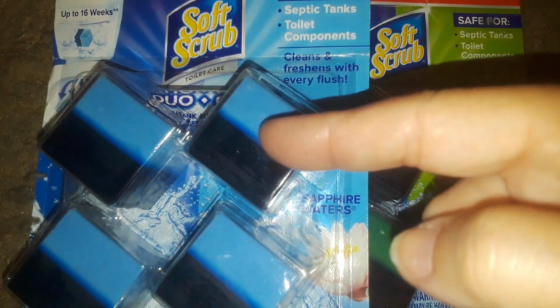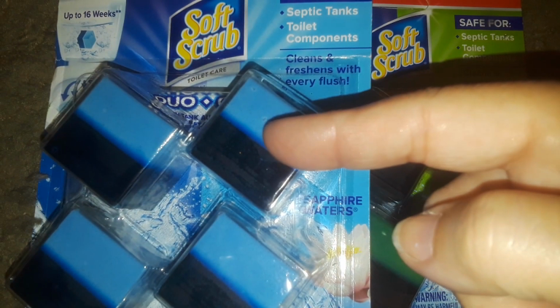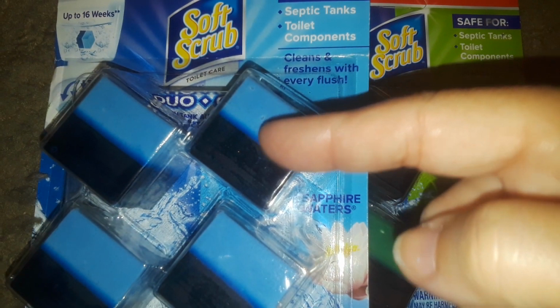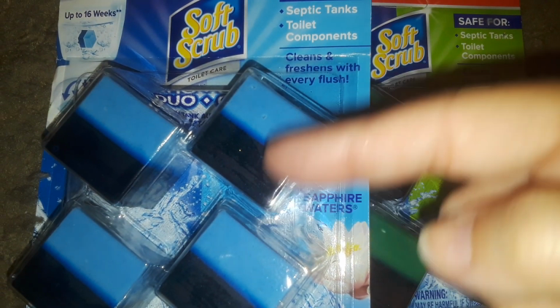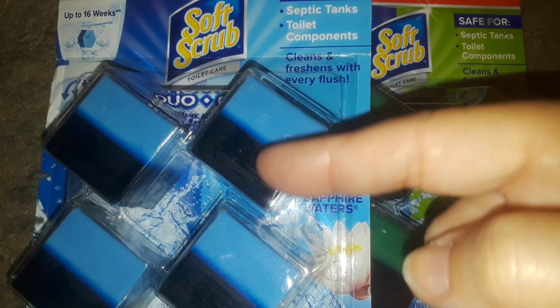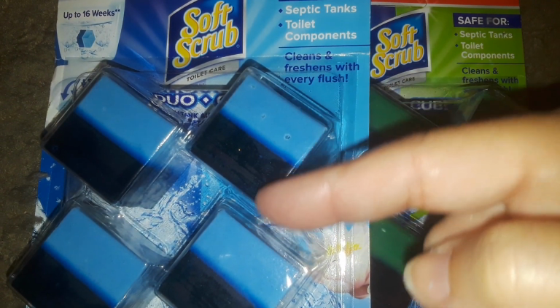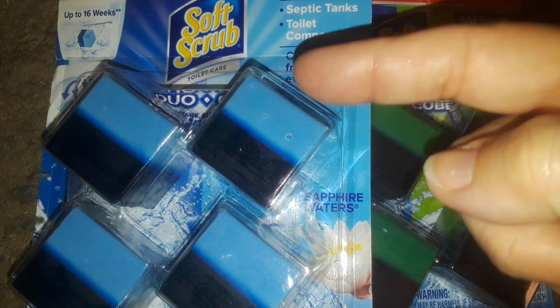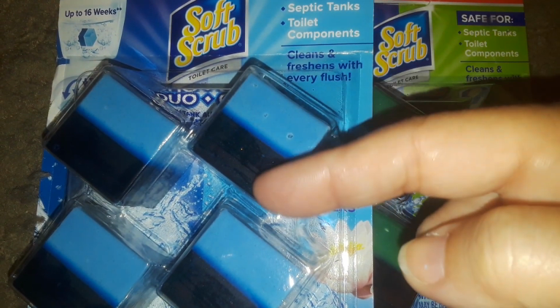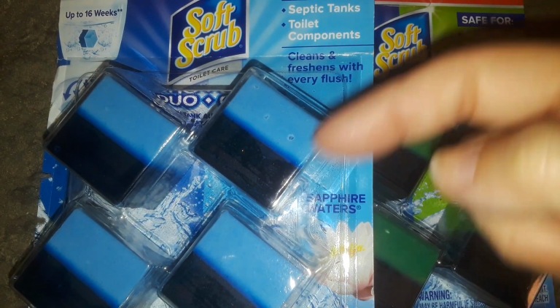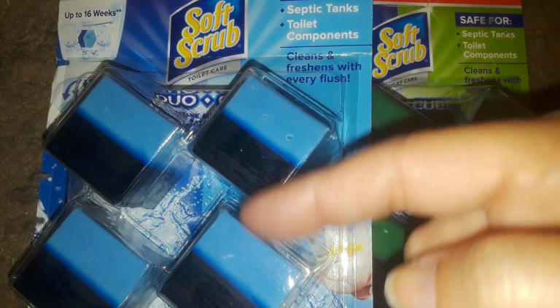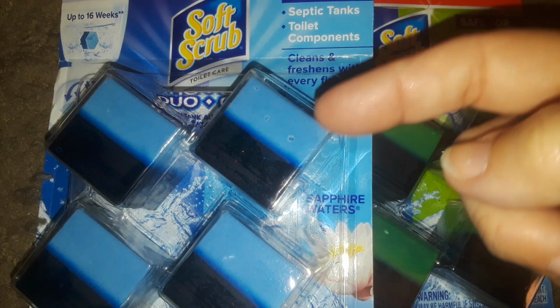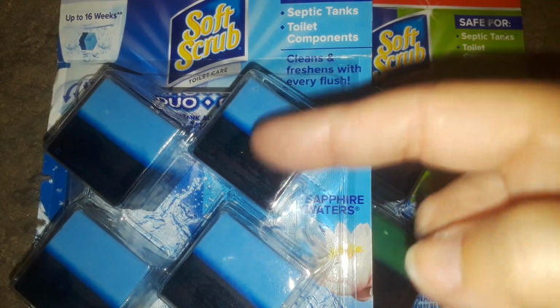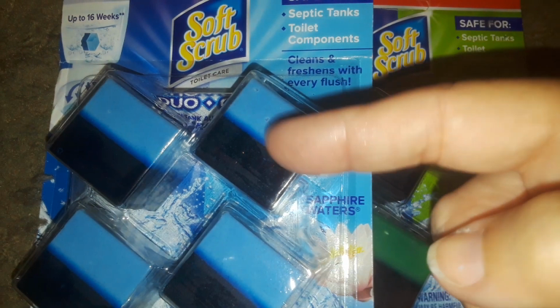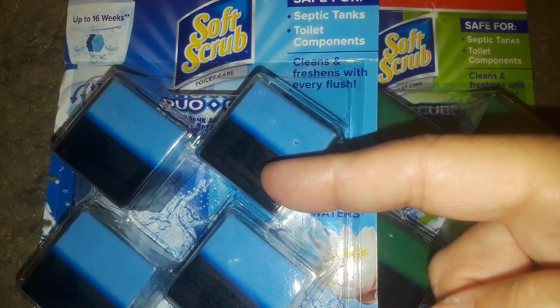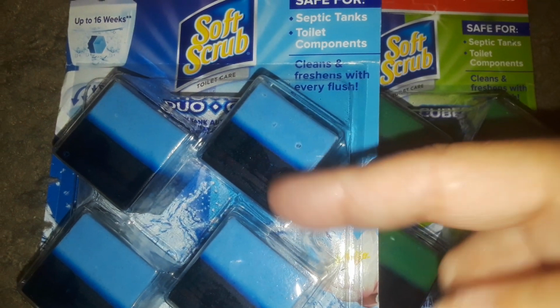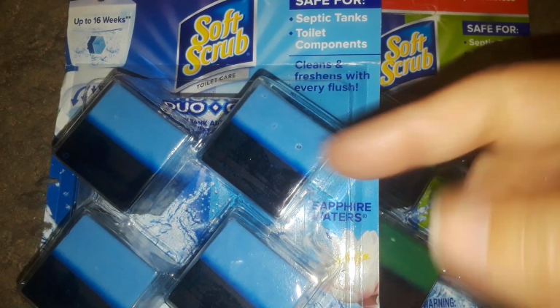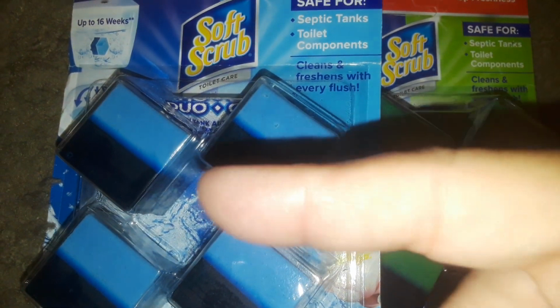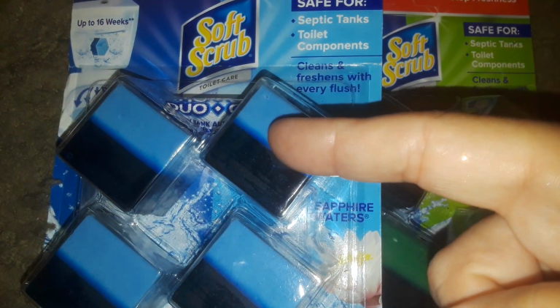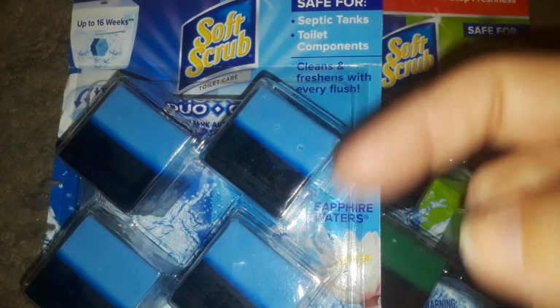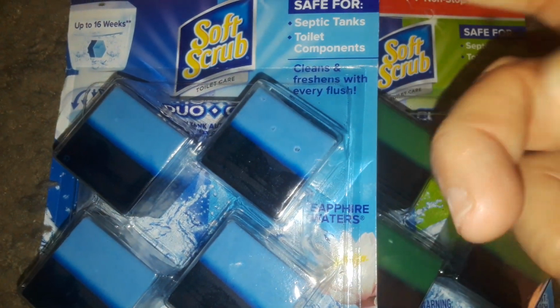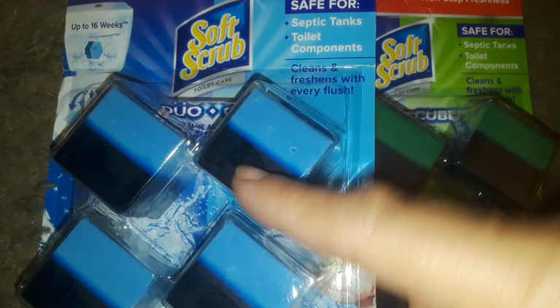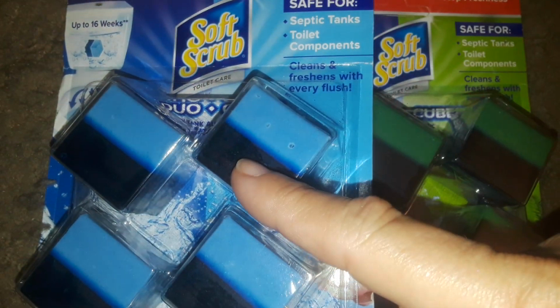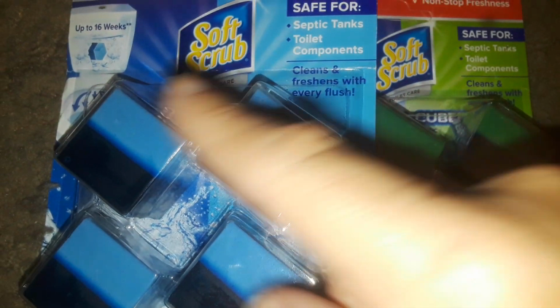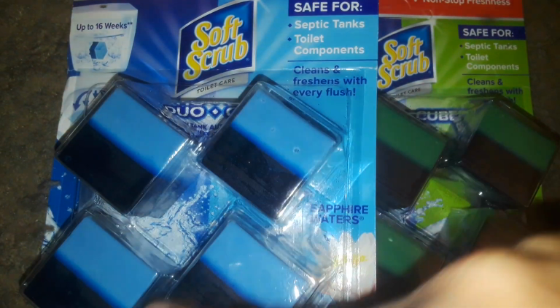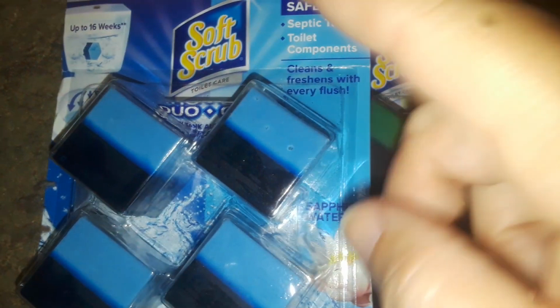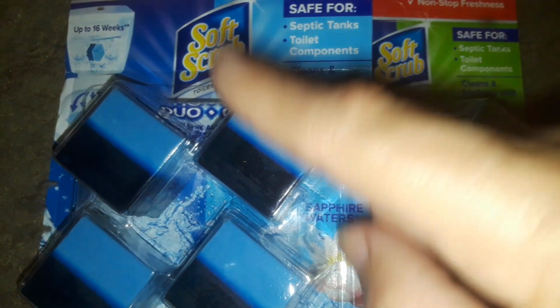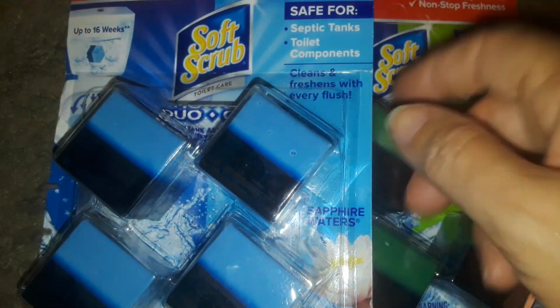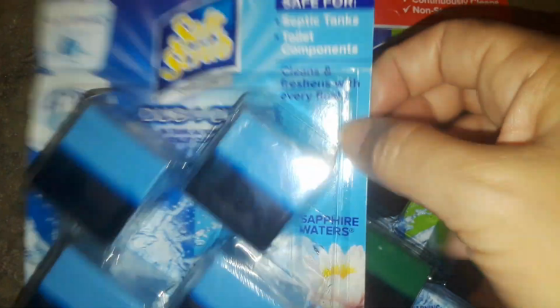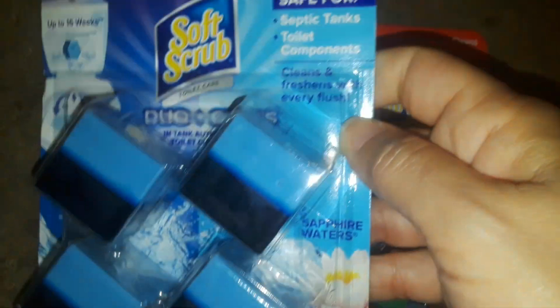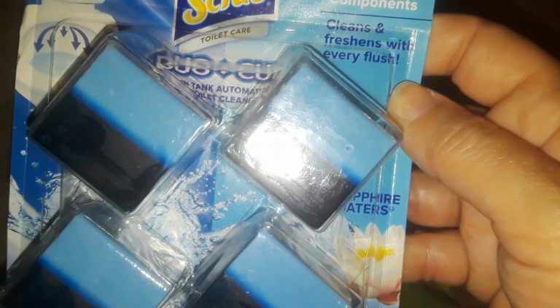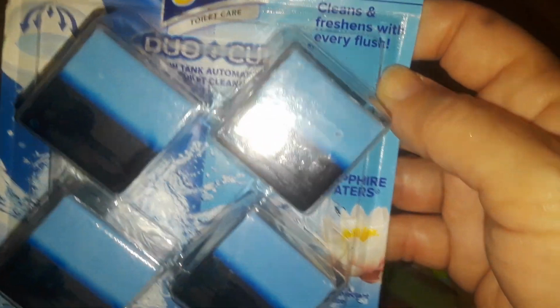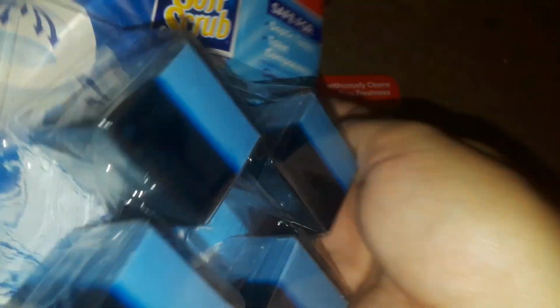When I start noticing the water isn't blue anymore, or light blue, or I can't smell it anymore — because you really do smell this stuff, it smells really, really good and fresh — I'll throw another one in. I love these. I'm always grabbing these blue ones.